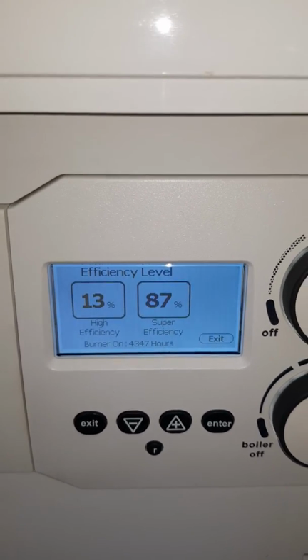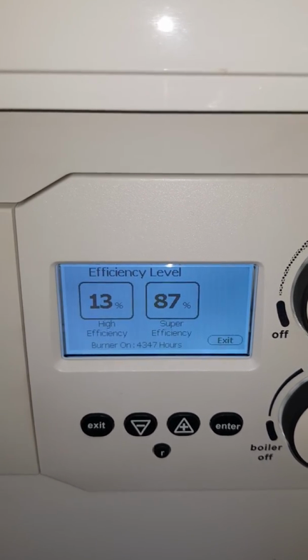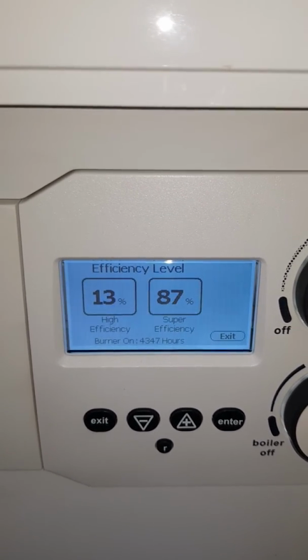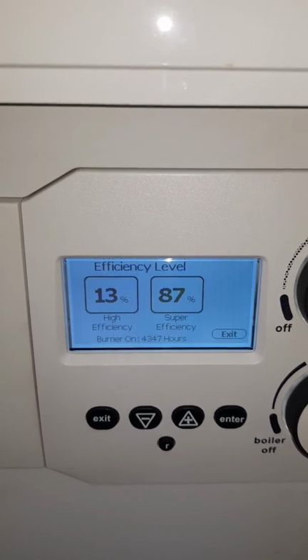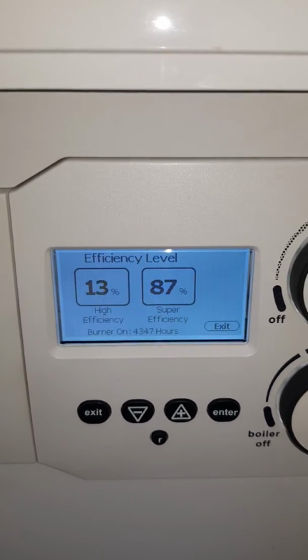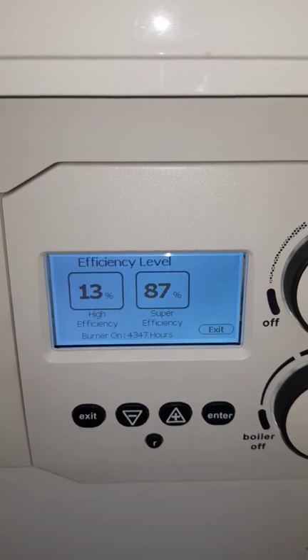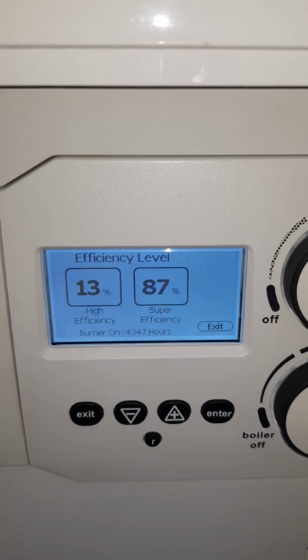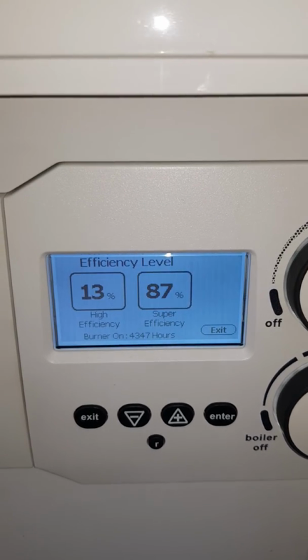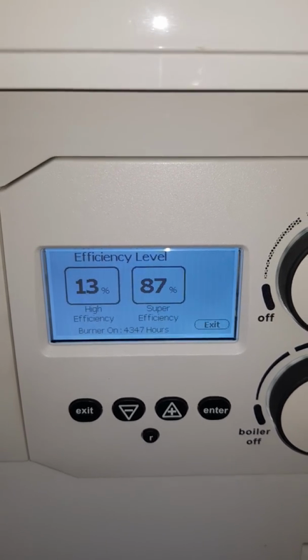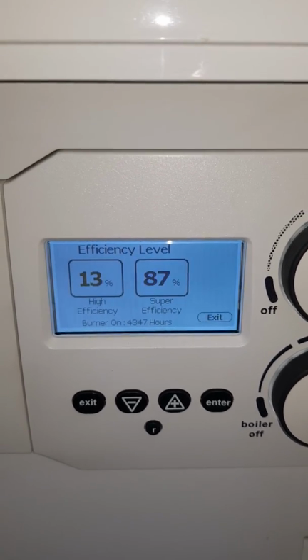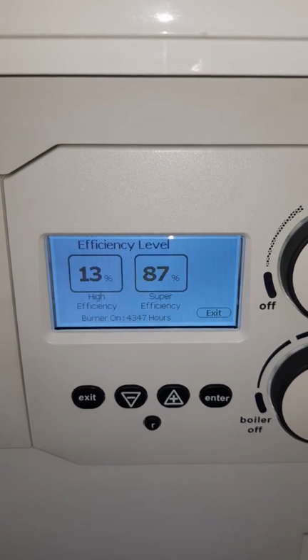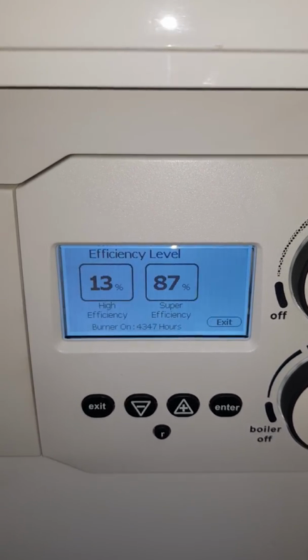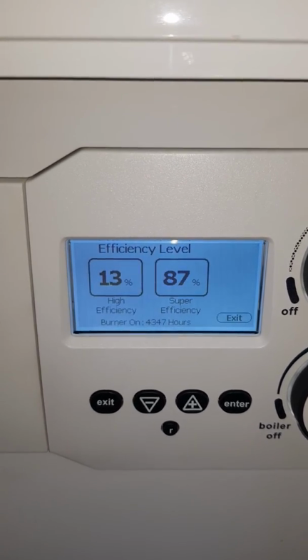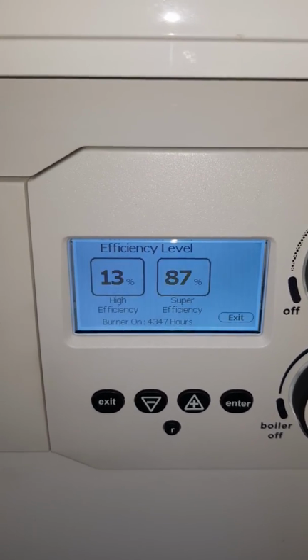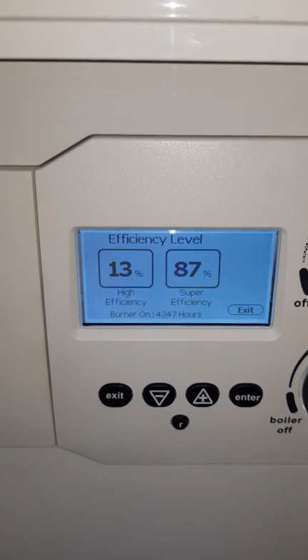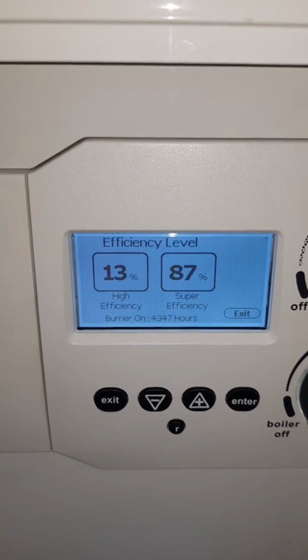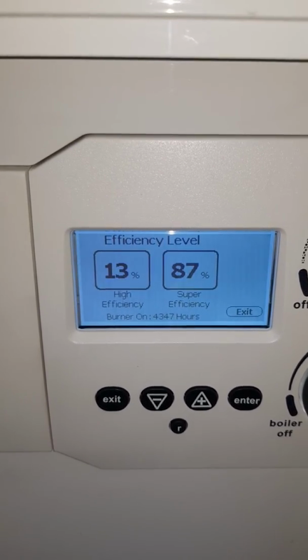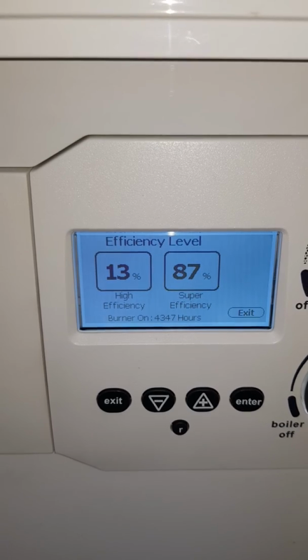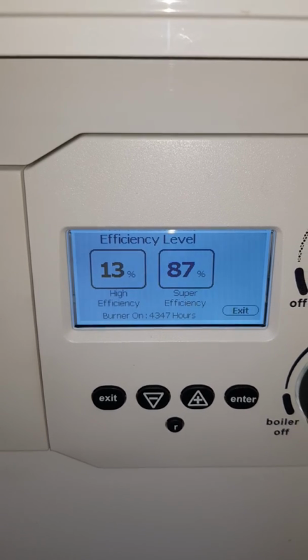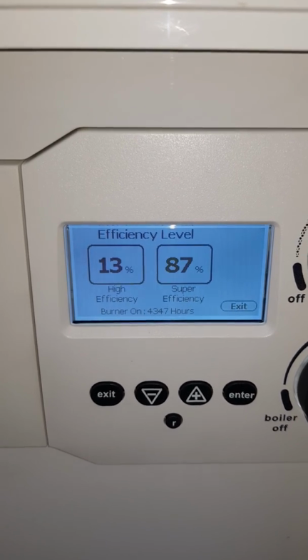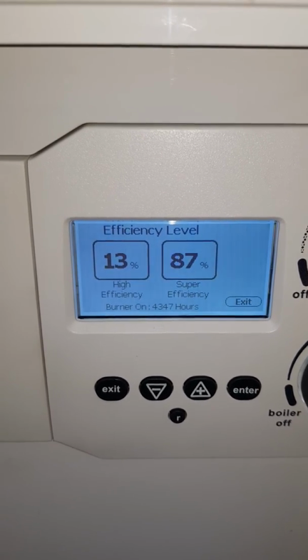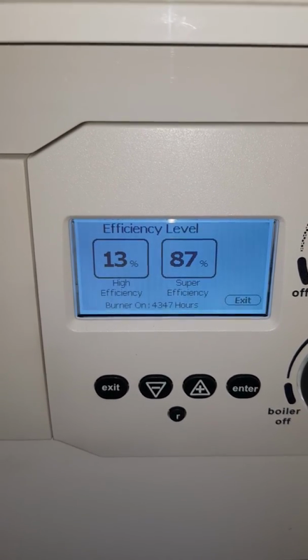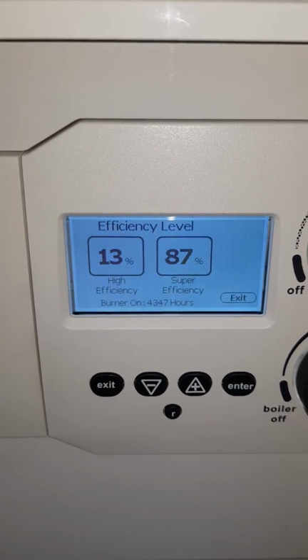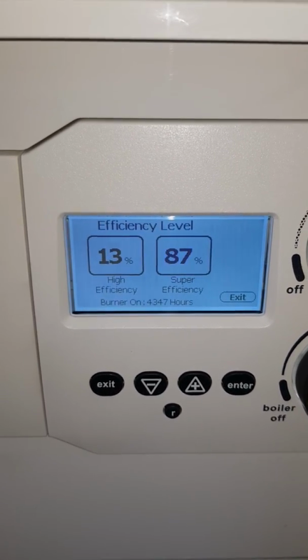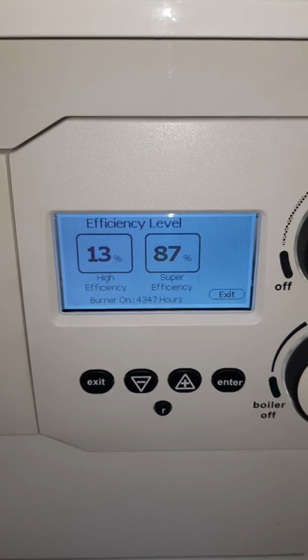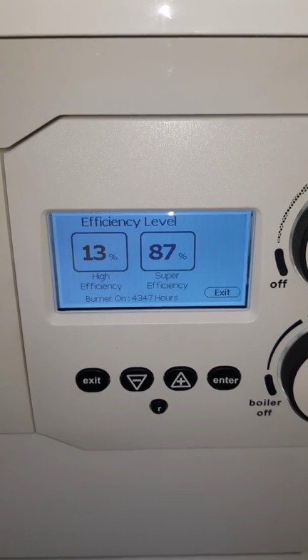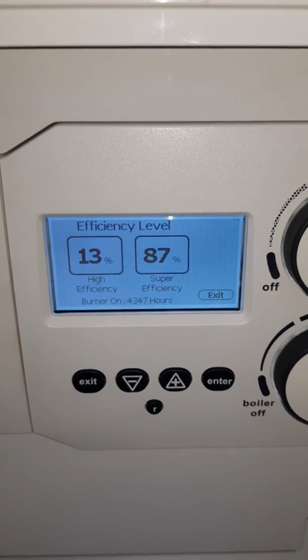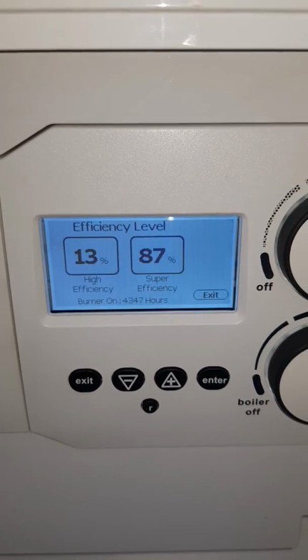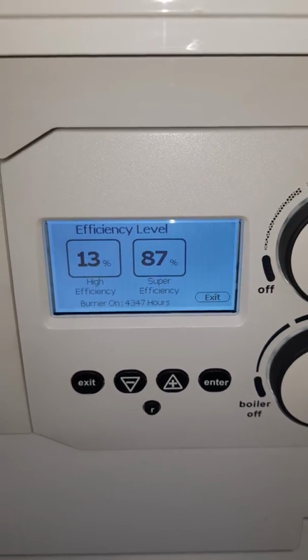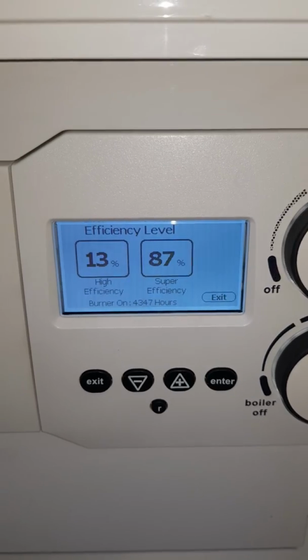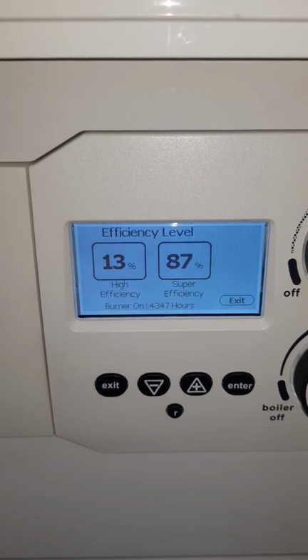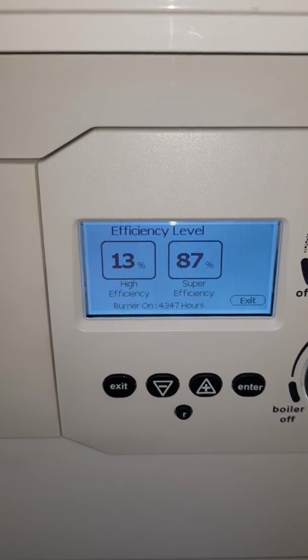What I've noticed with boilers without these types of controls is that it's normally about 50-50, or more often than not even higher than that in non-high-efficiency operation. So you are losing some of the efficiency you get with a condensing boiler.